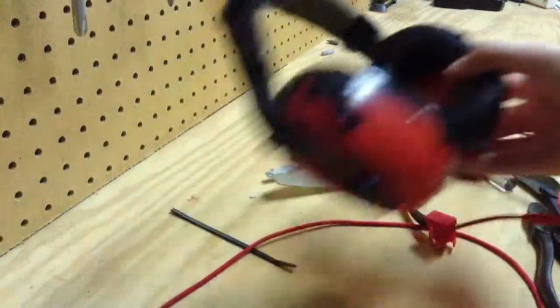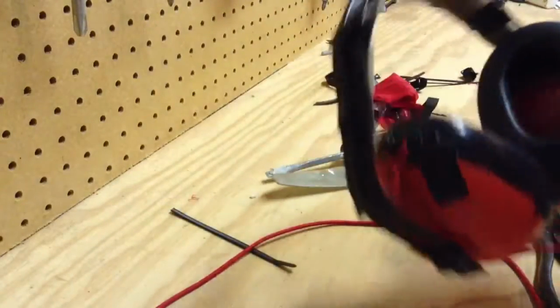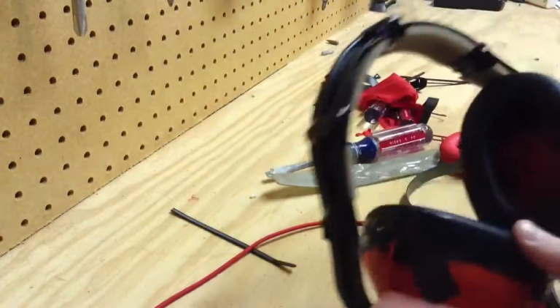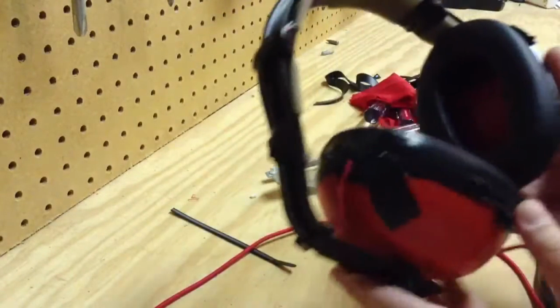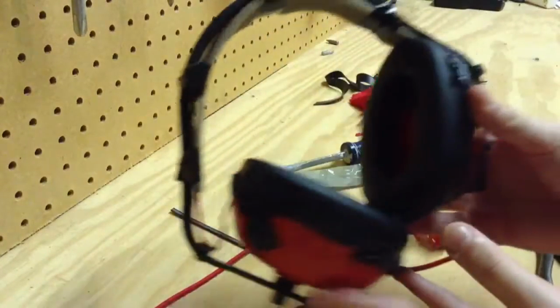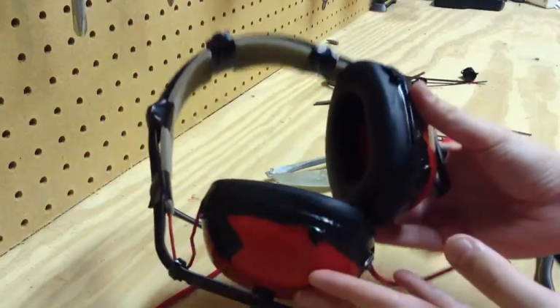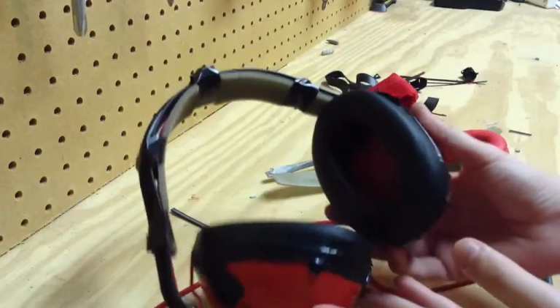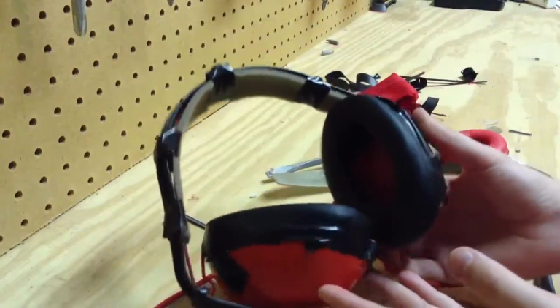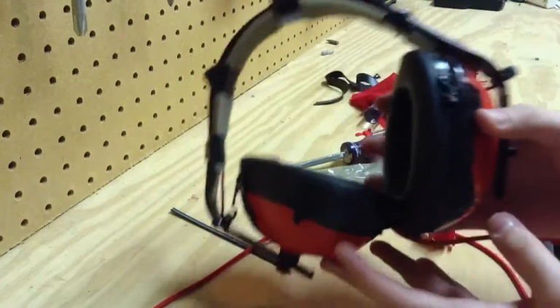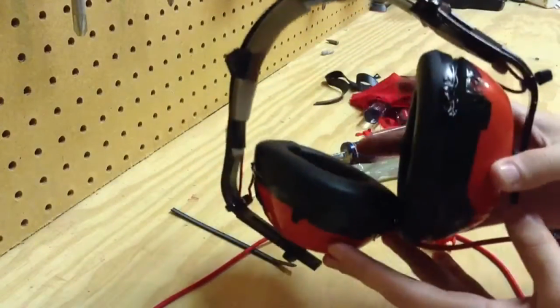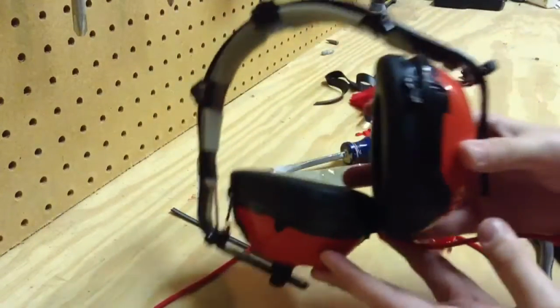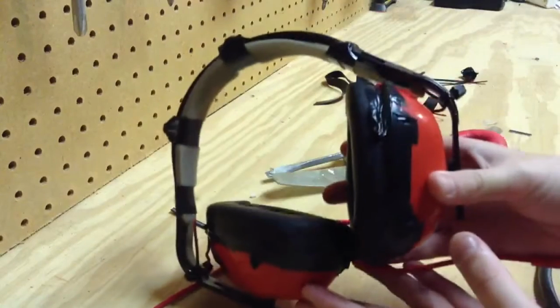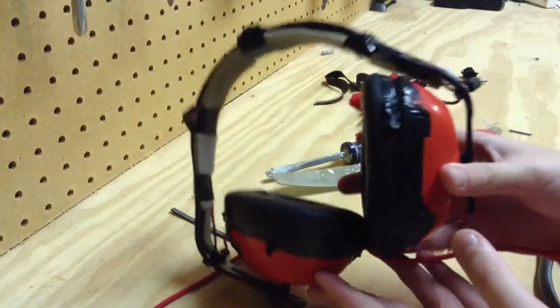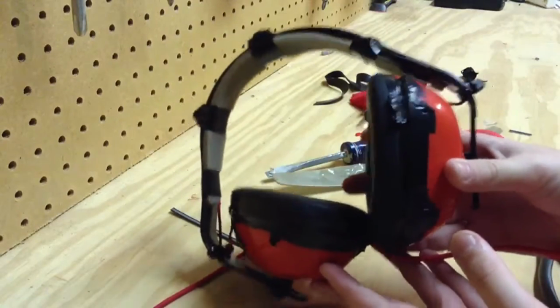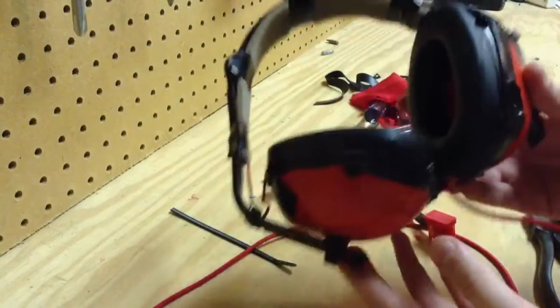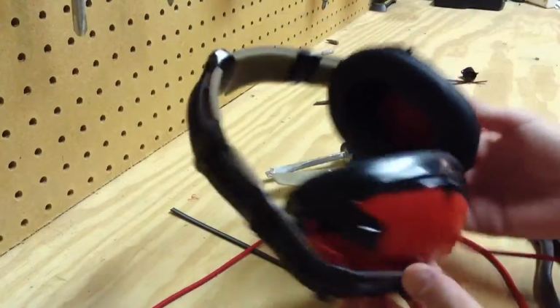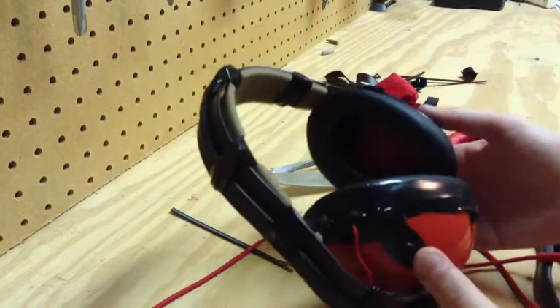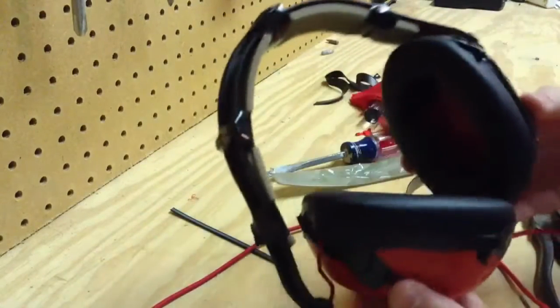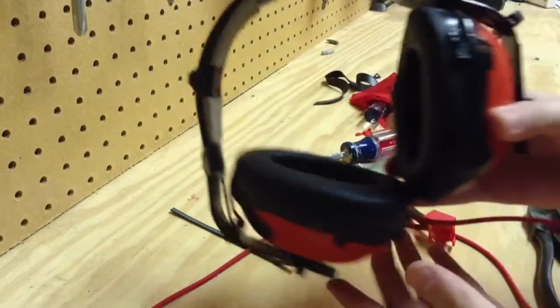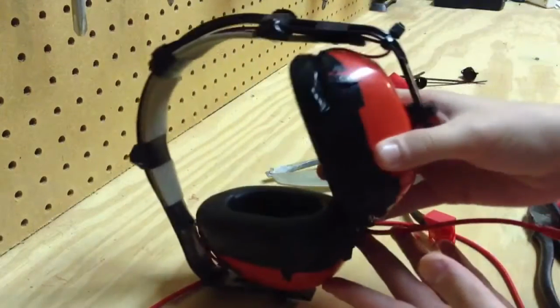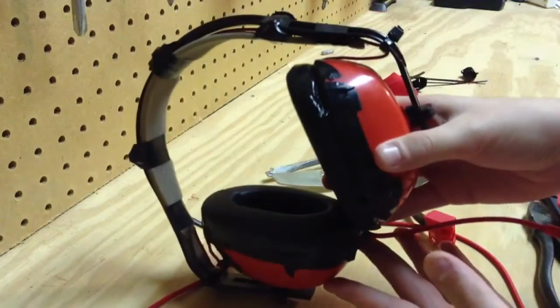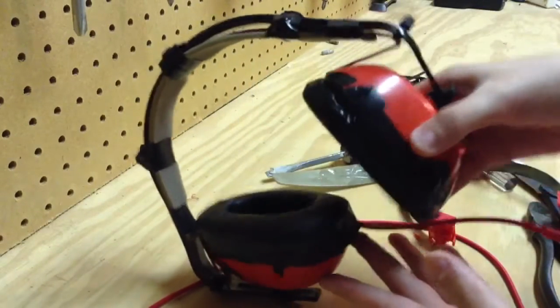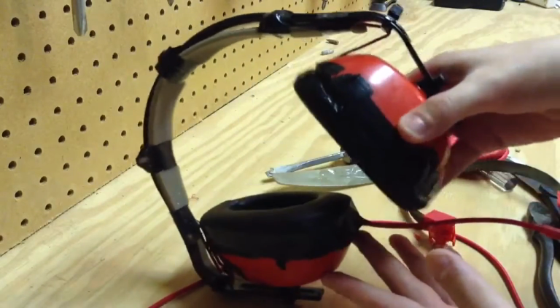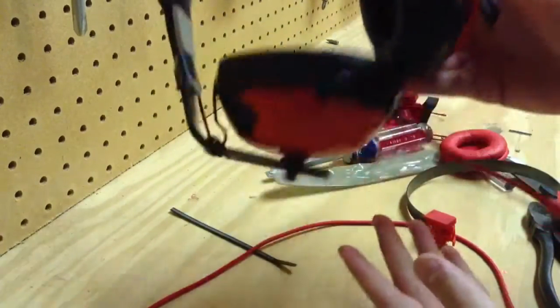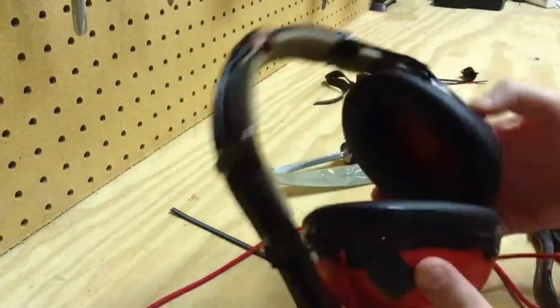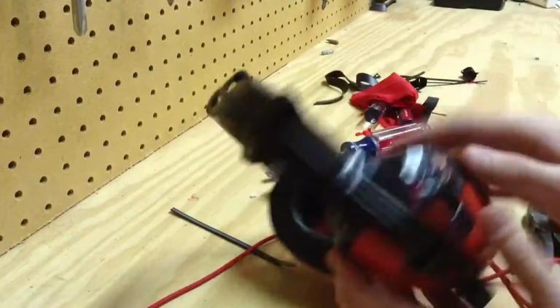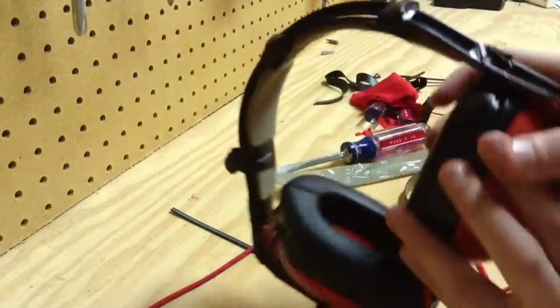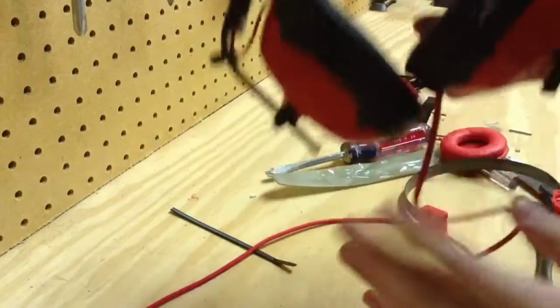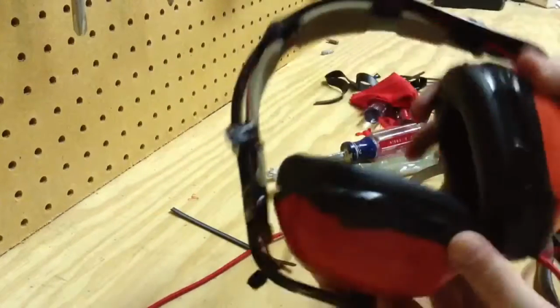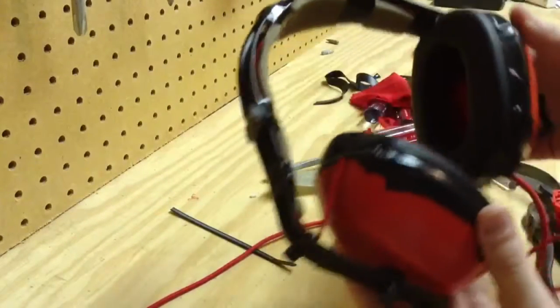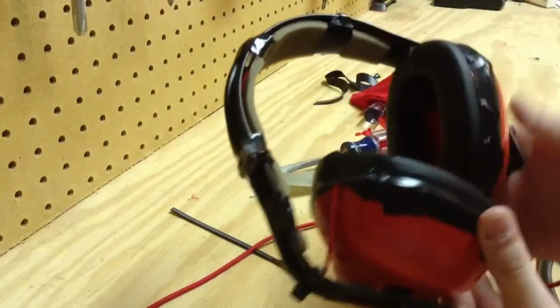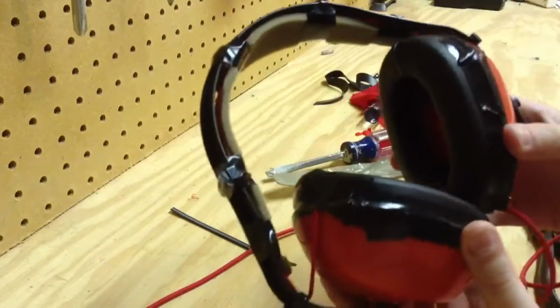Hey guys, what's up? The Metro Detroit here. Today I'm going to show you these noise-canceling headphones I just built. They look very, very bad — they look like a four-year-old built them — but they work. They definitely do work.